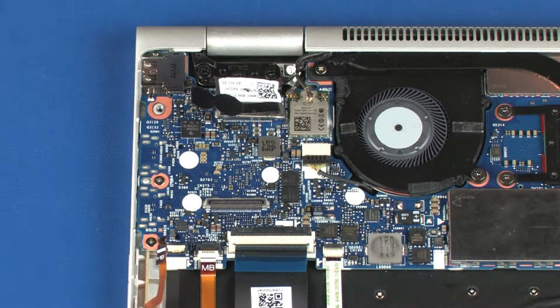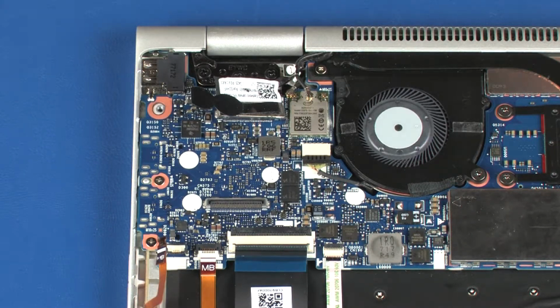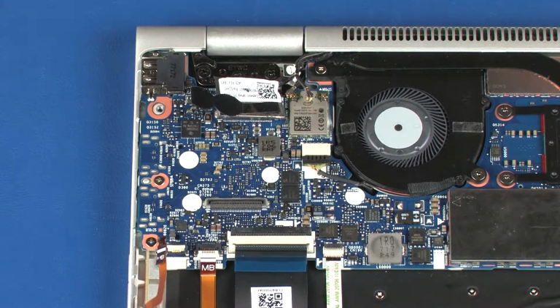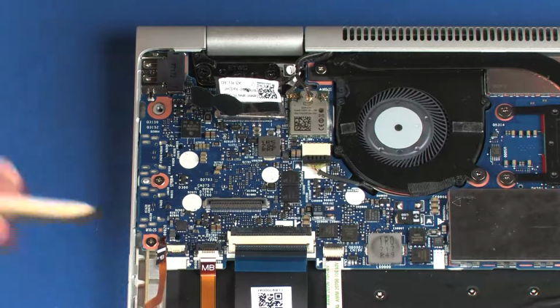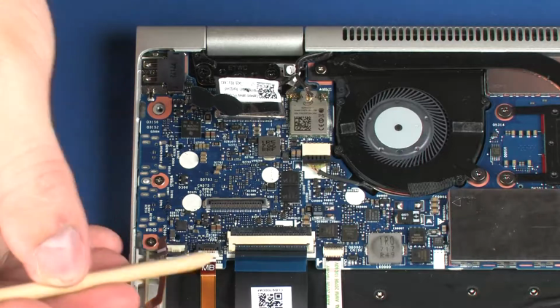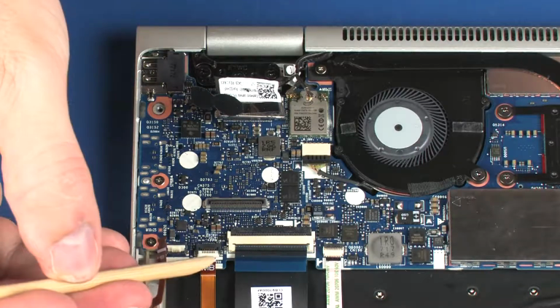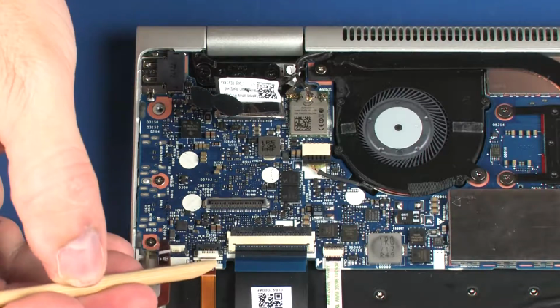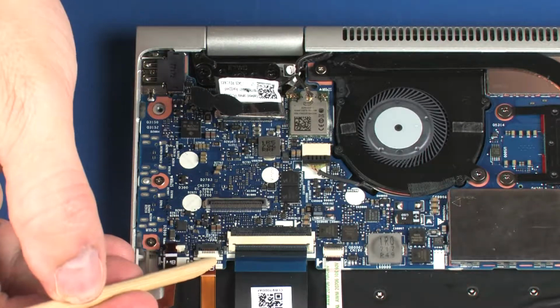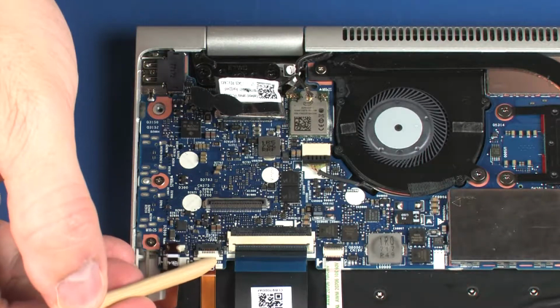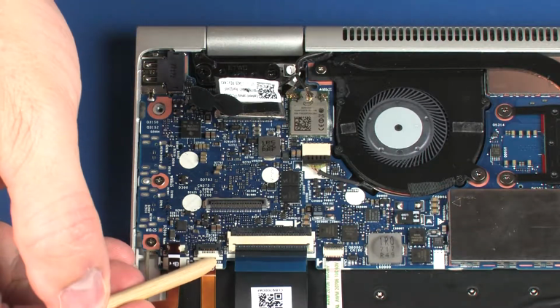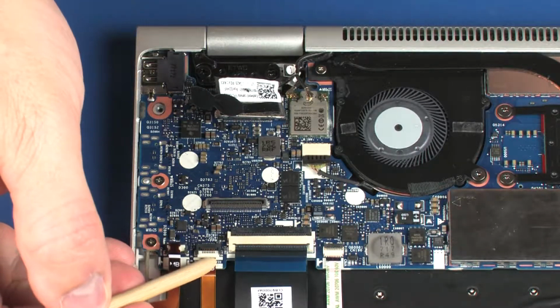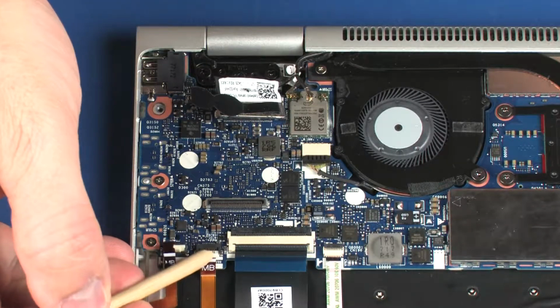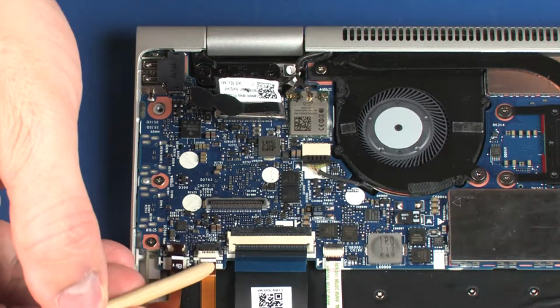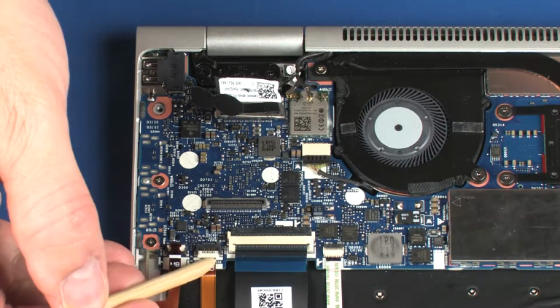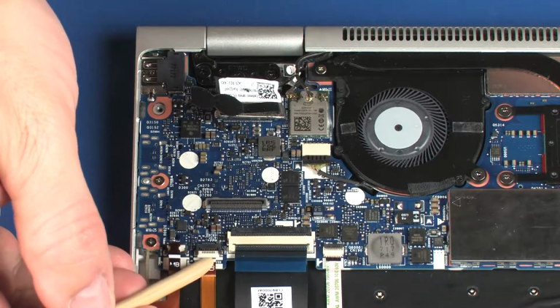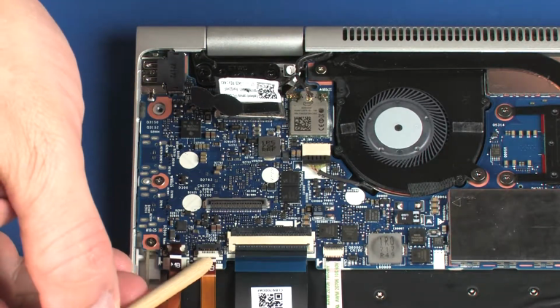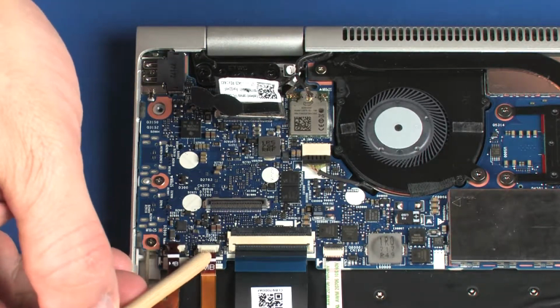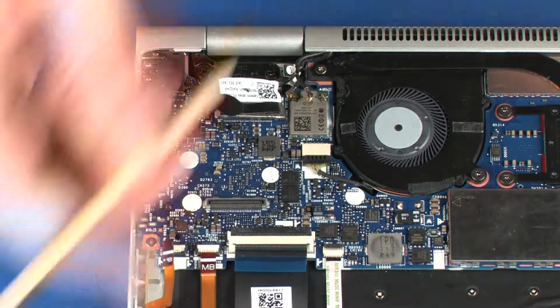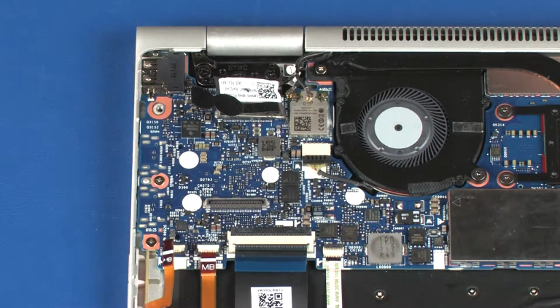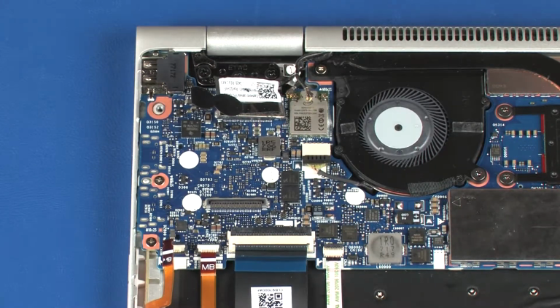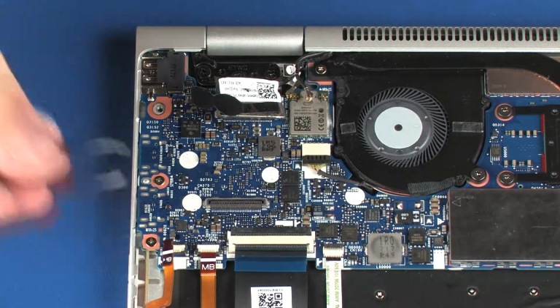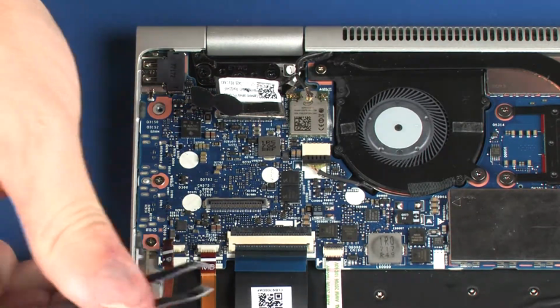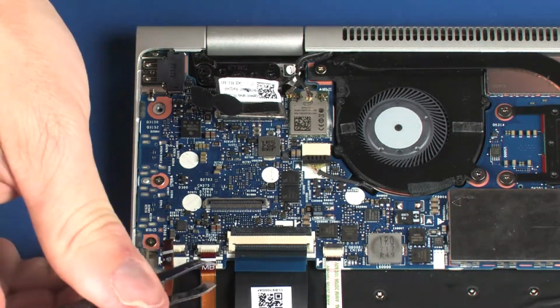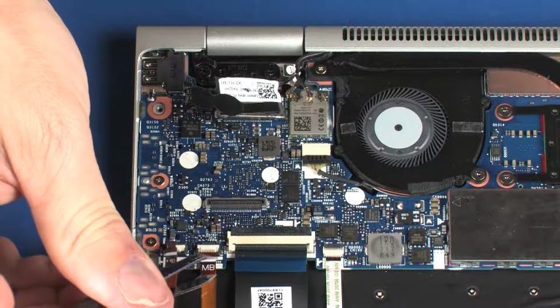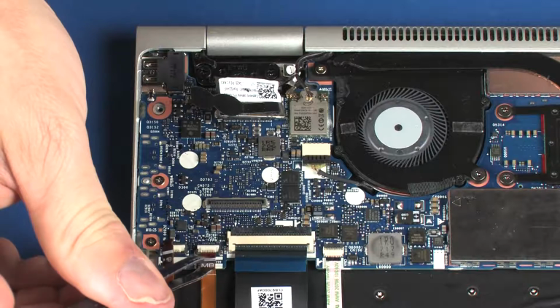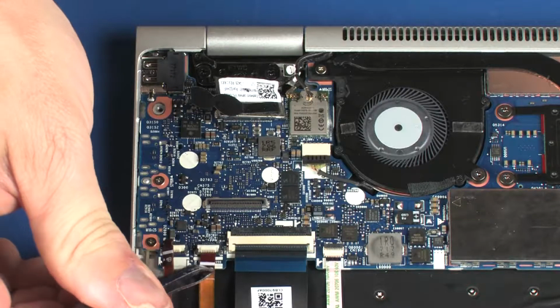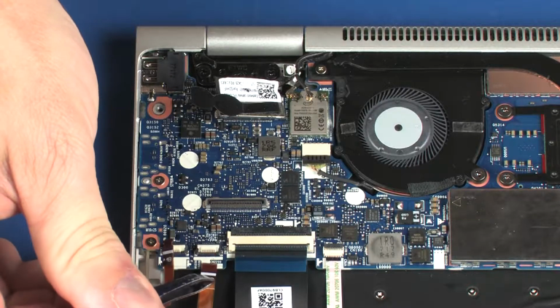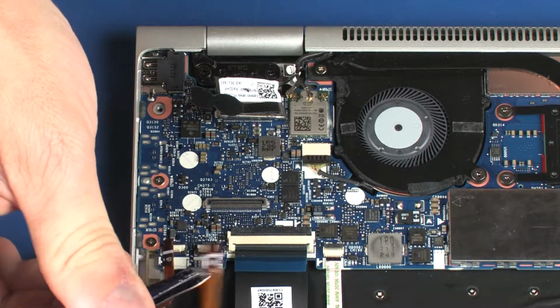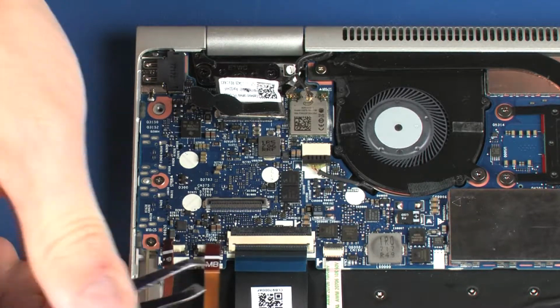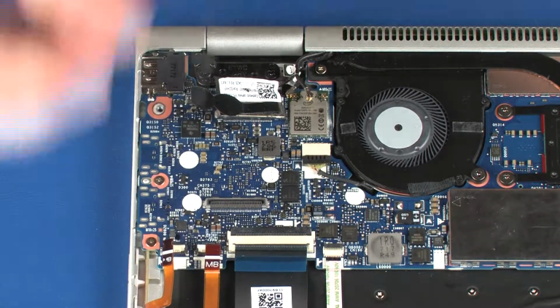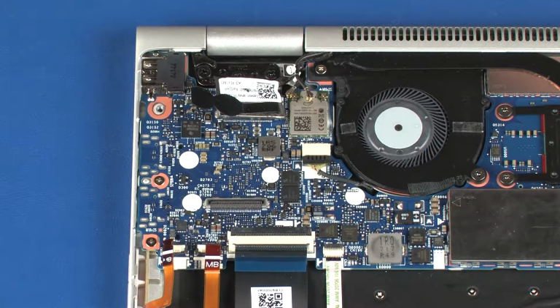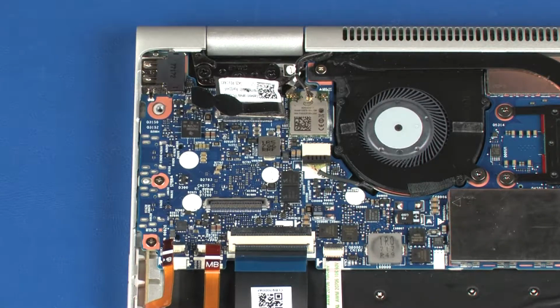Using minimal force, lift the locking bar up on the fingerprint reader ZIF connector and disconnect the fingerprint reader ribbon cable from the system board.